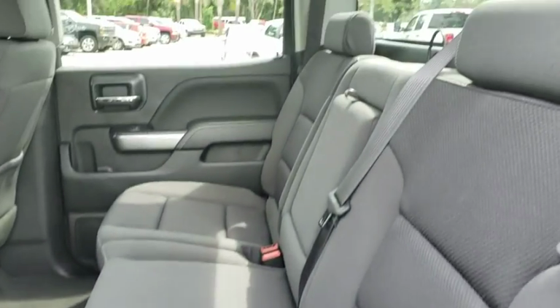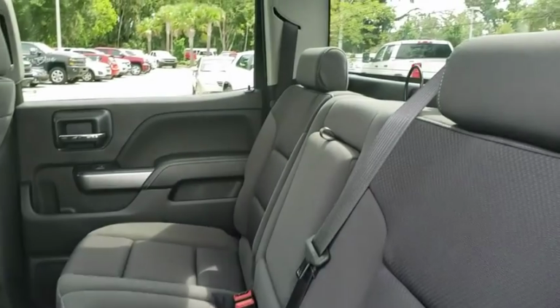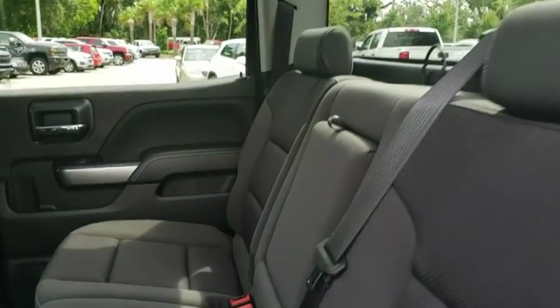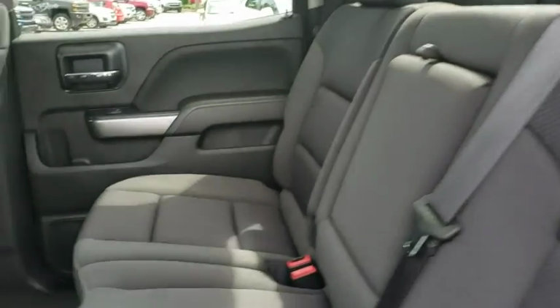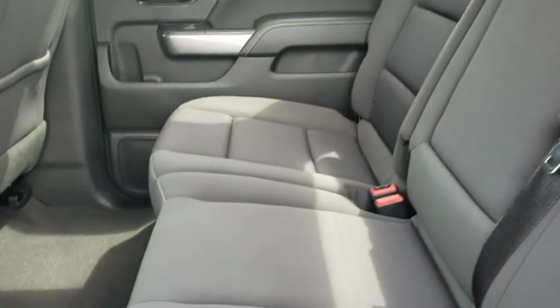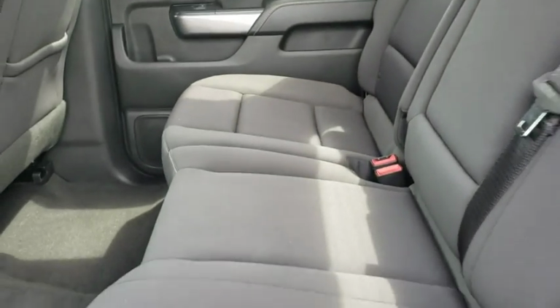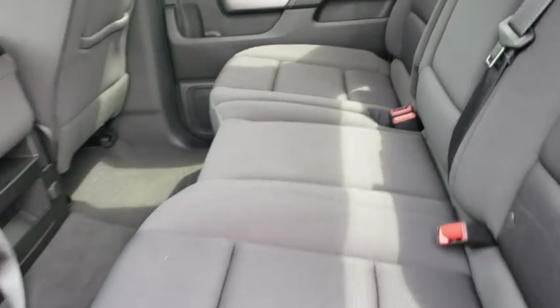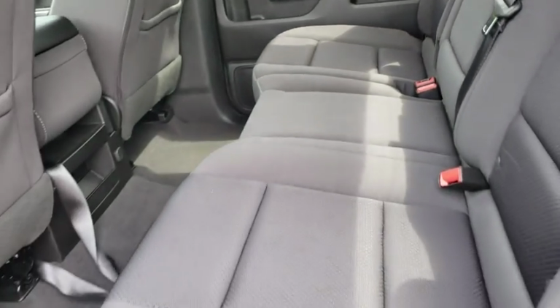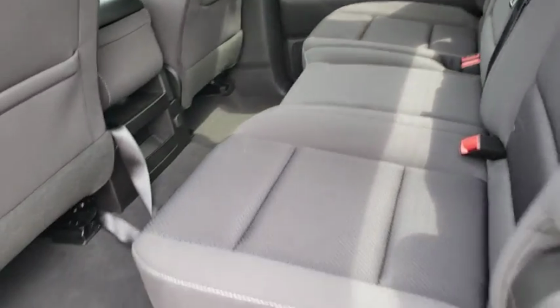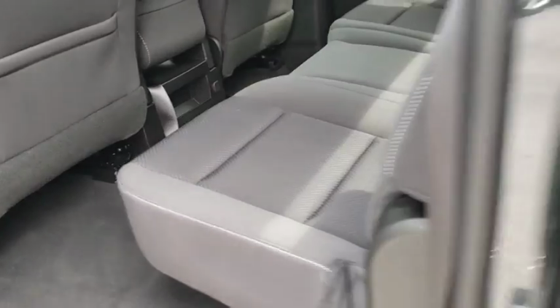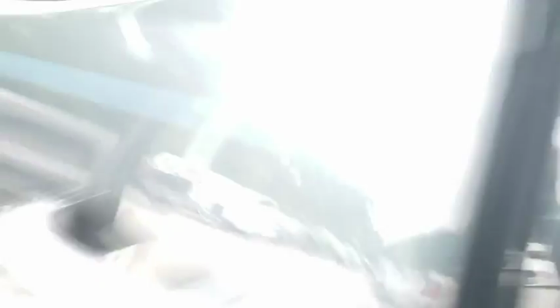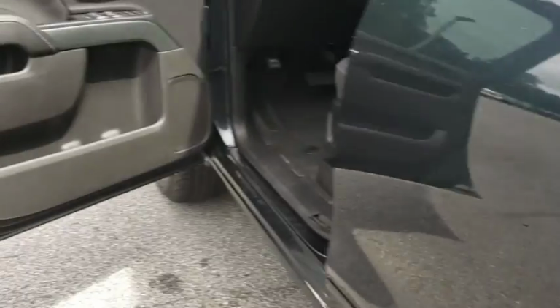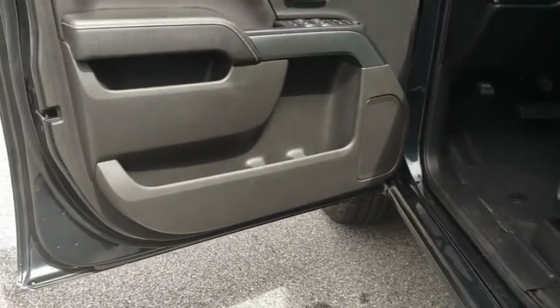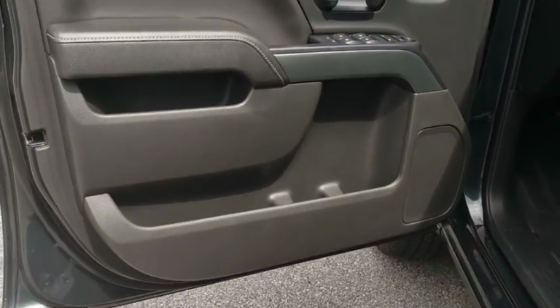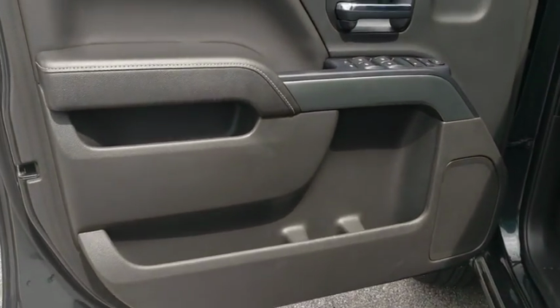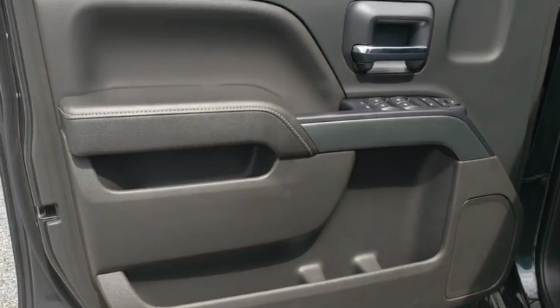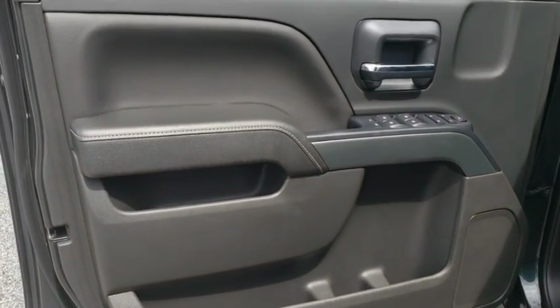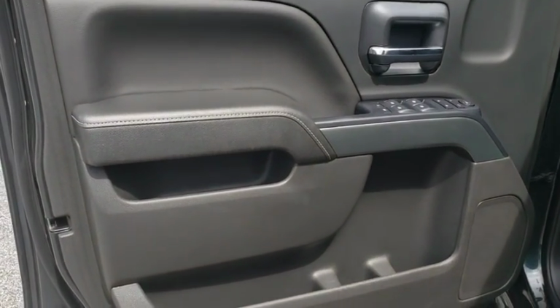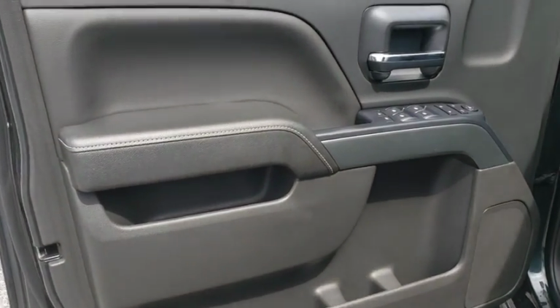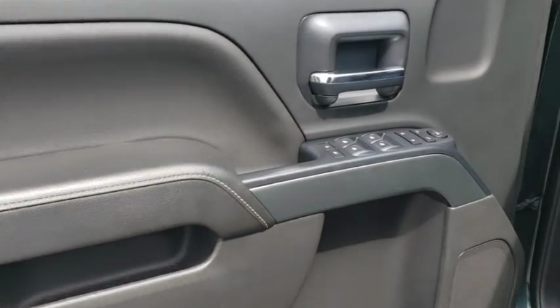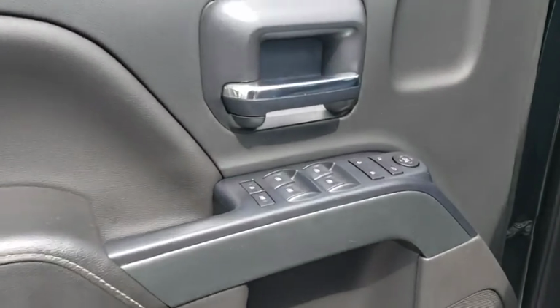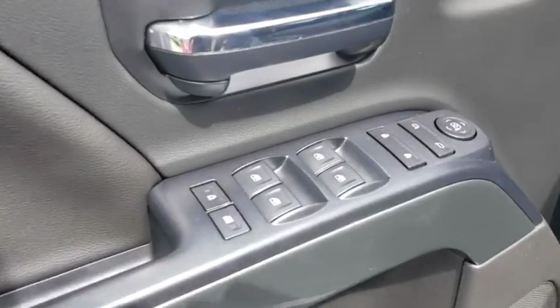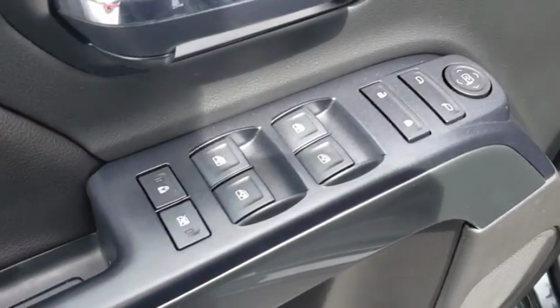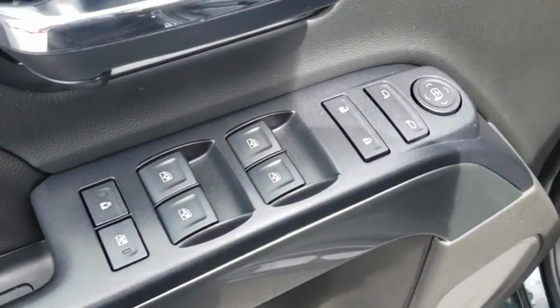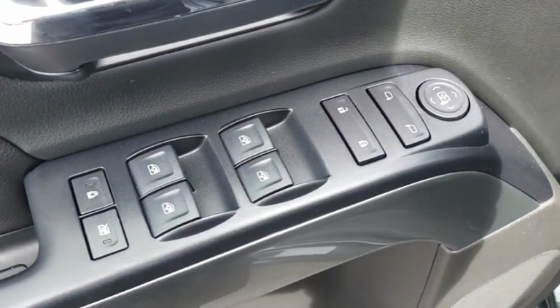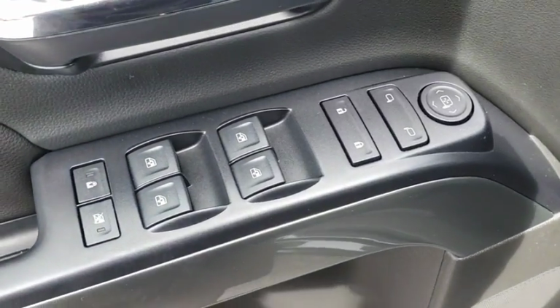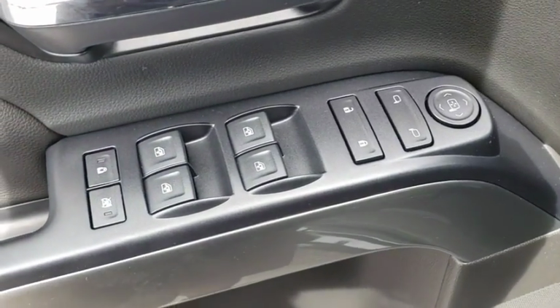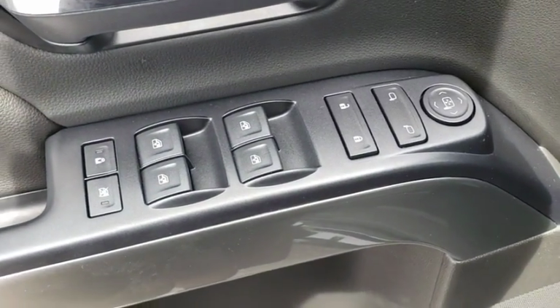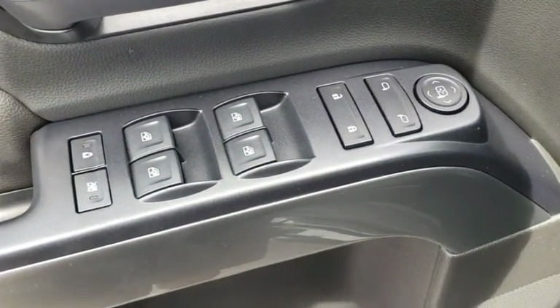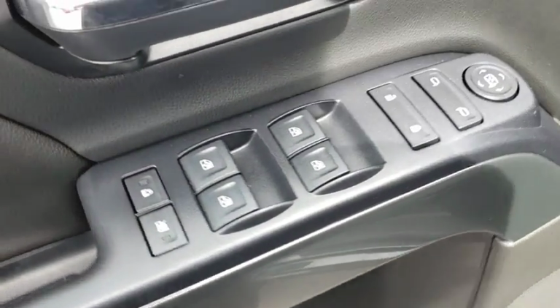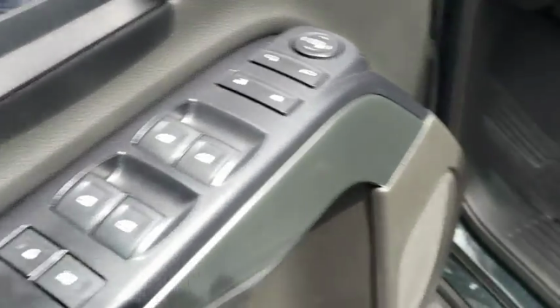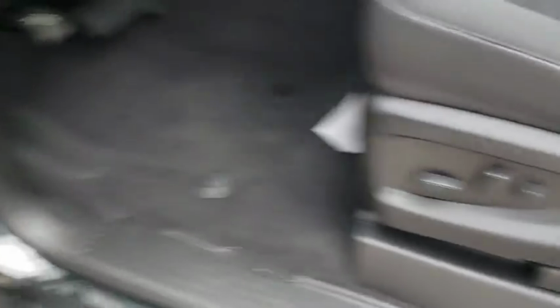Leather-wrapped steering wheel, power steering, adjustable steering wheel, floor mats, four-wheel disc brakes, cruise control, aluminum wheels, AM-FM stereo radio, power windows, power door locks, MP3 player, passenger airbag.